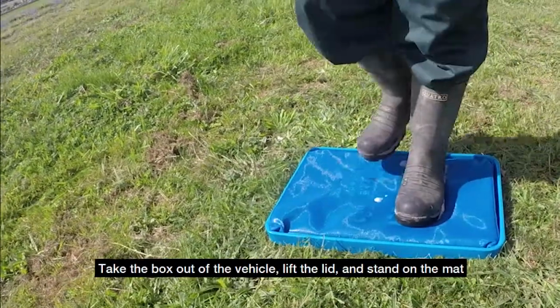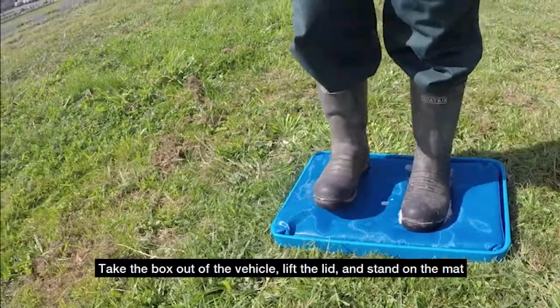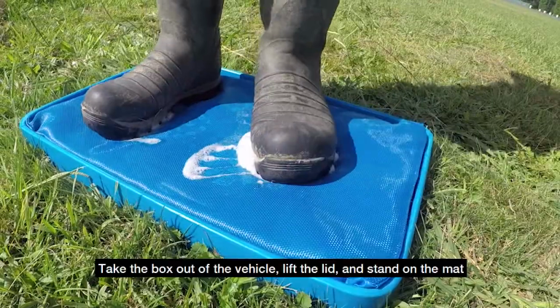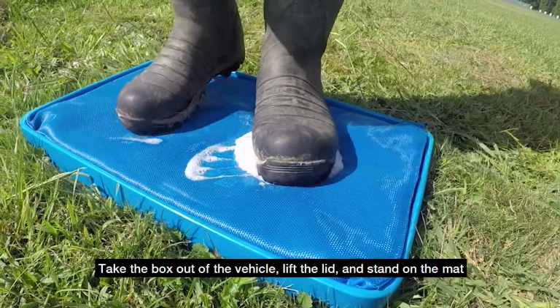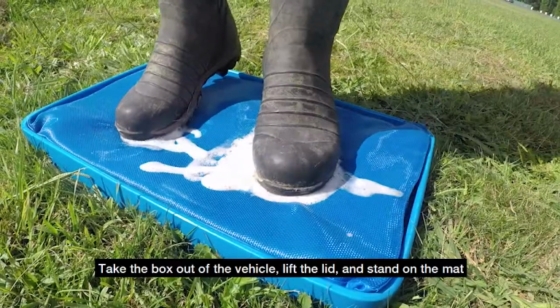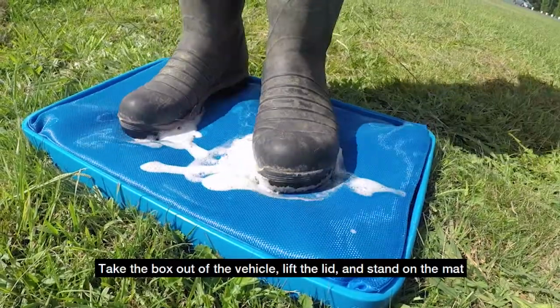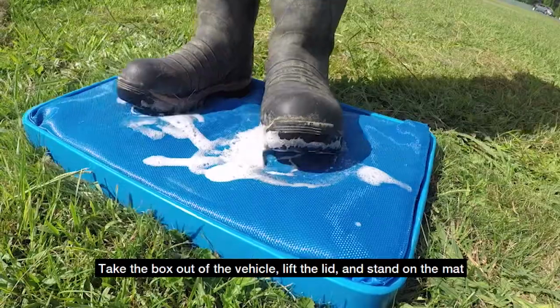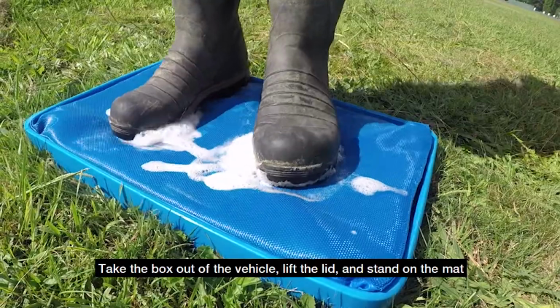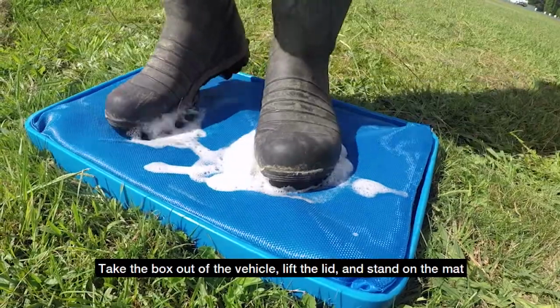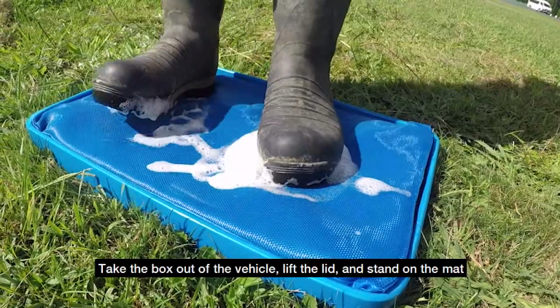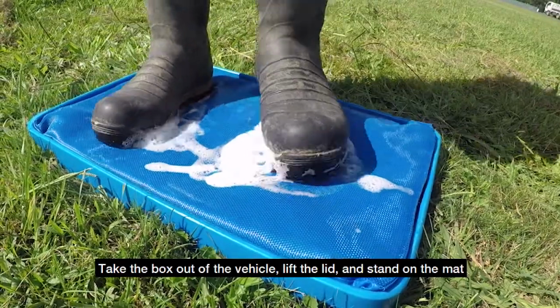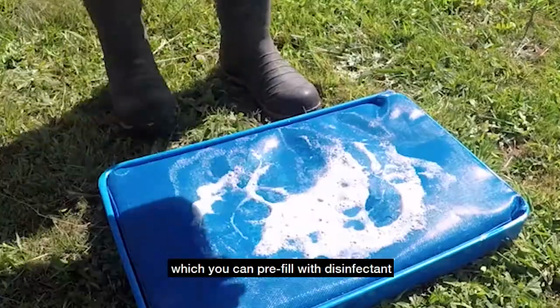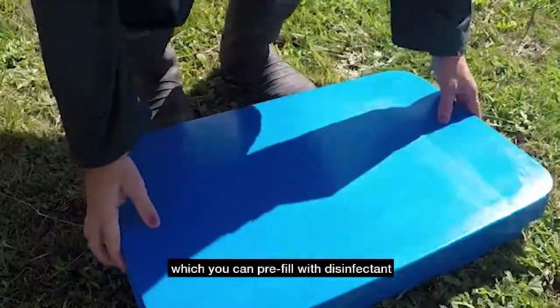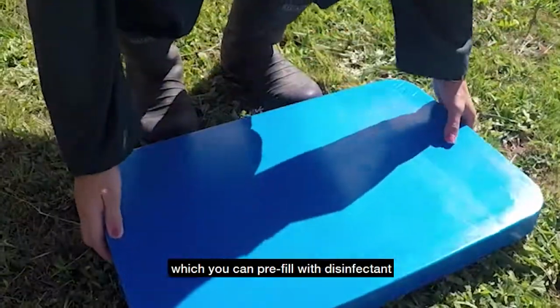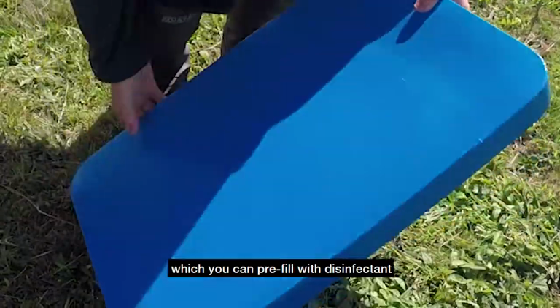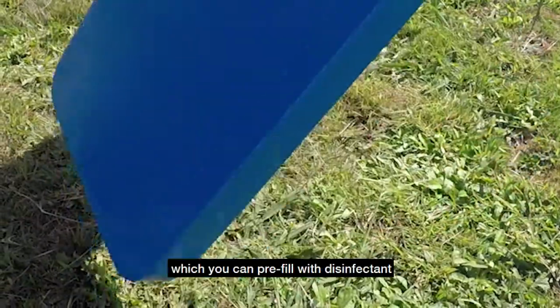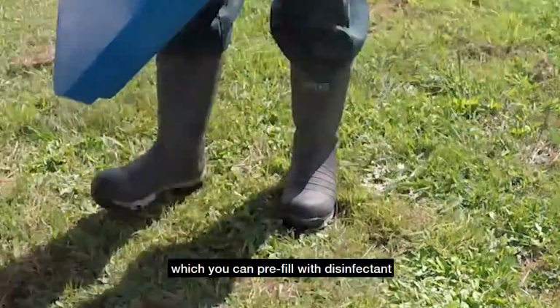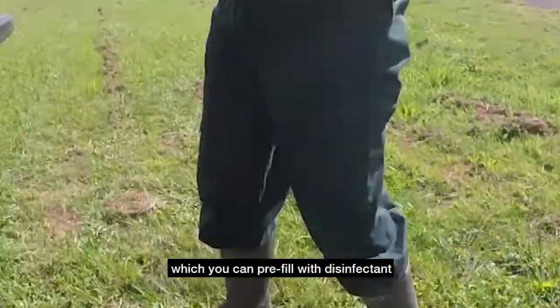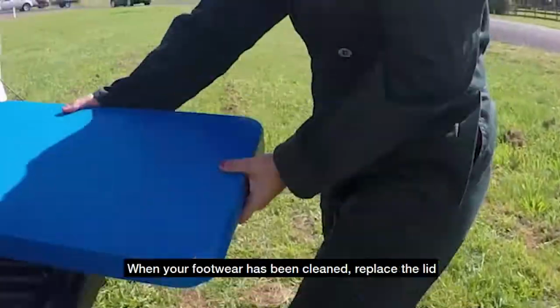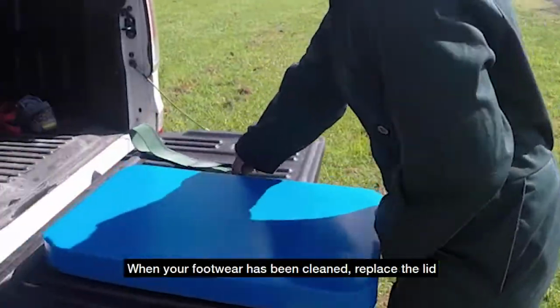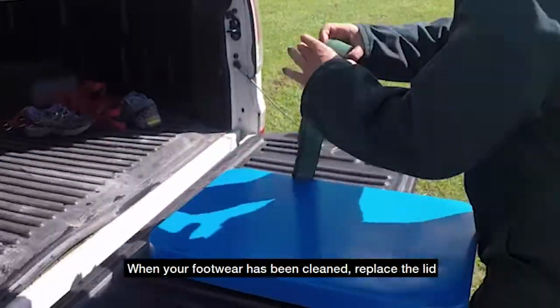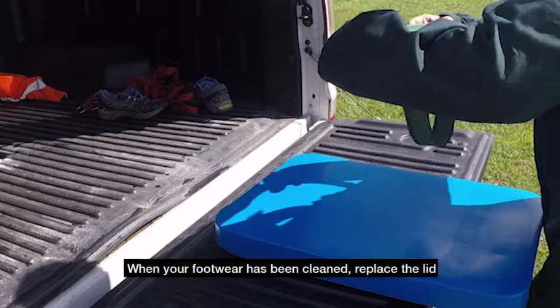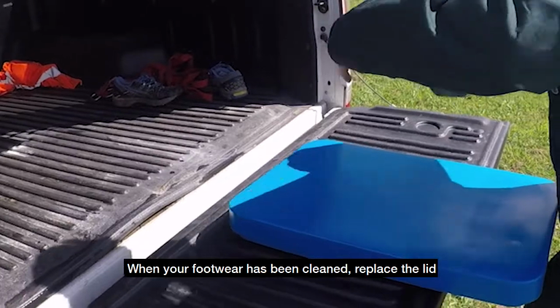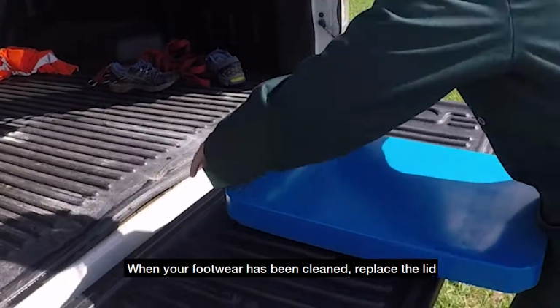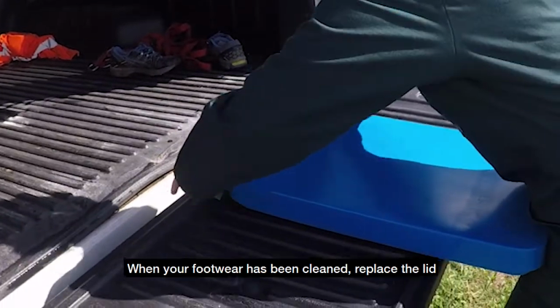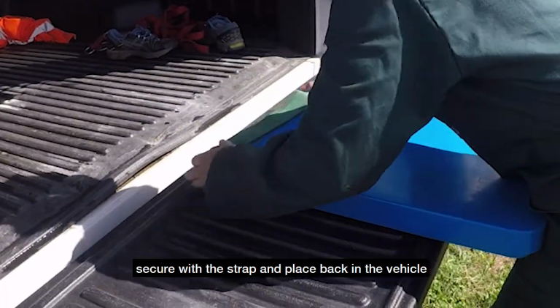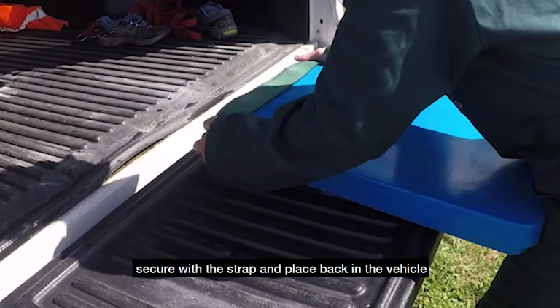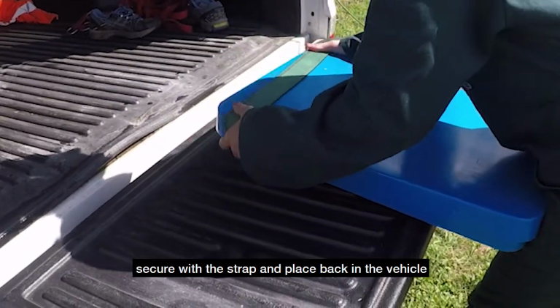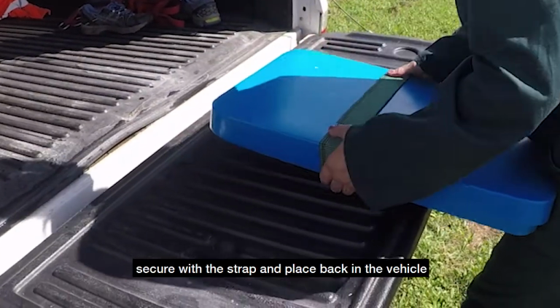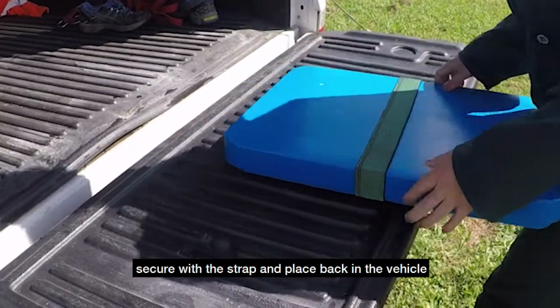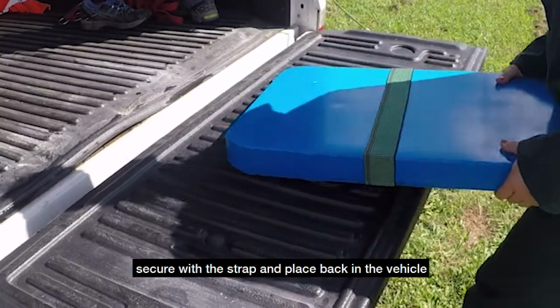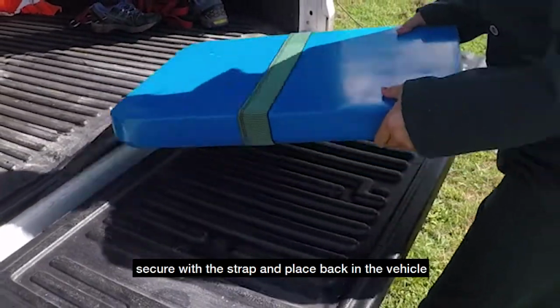Take the box out of the vehicle, lift the lid and stand on the mat, which you can pre-fill with disinfectant. When your footwear has been cleaned, replace the lid, secure the strap and place back in the vehicle.